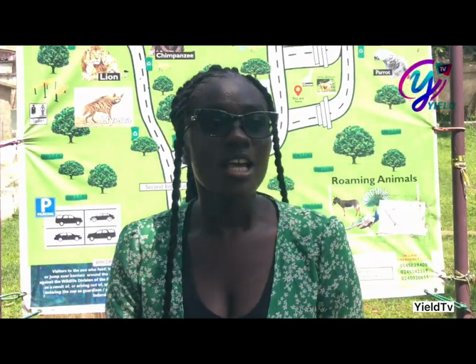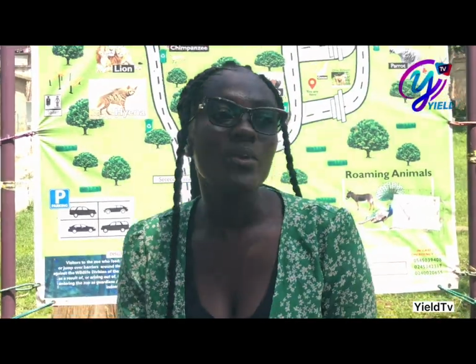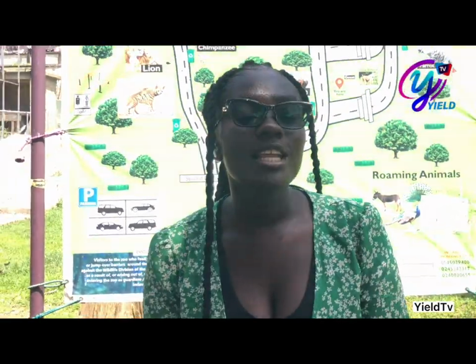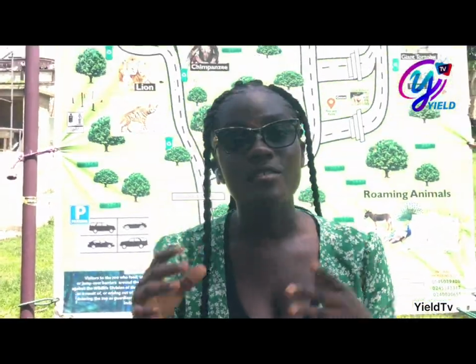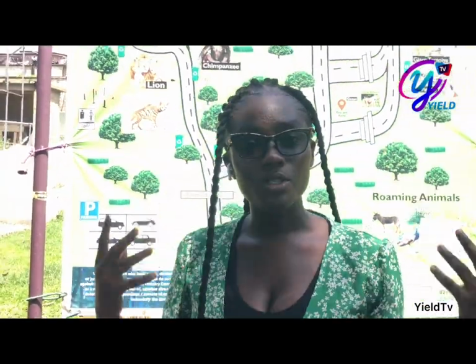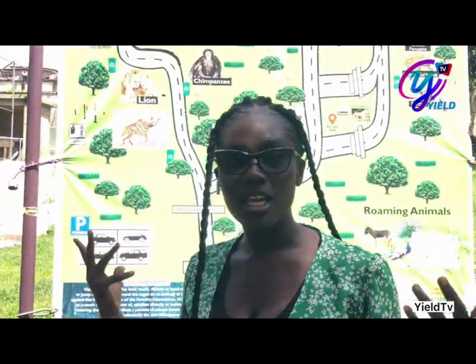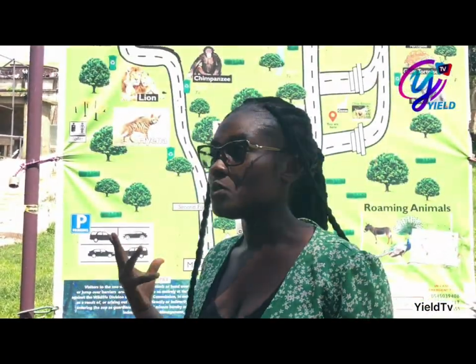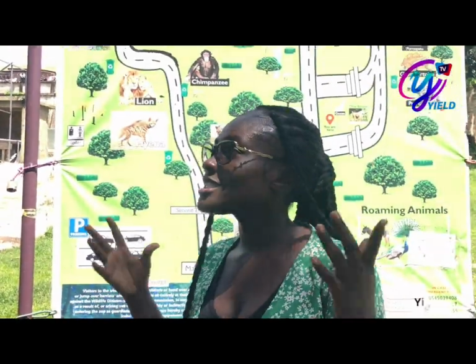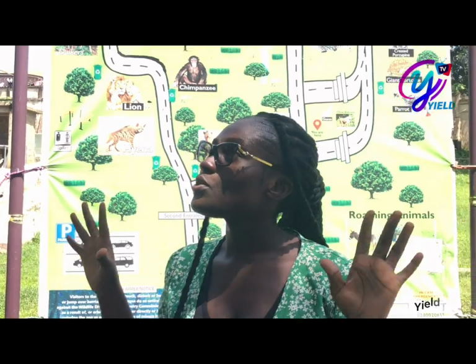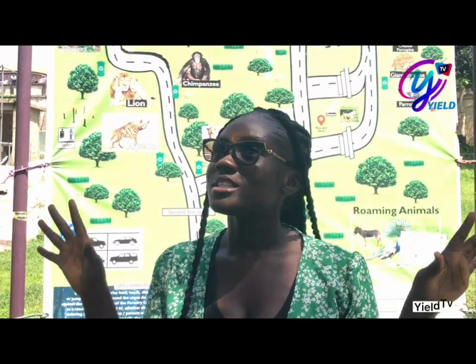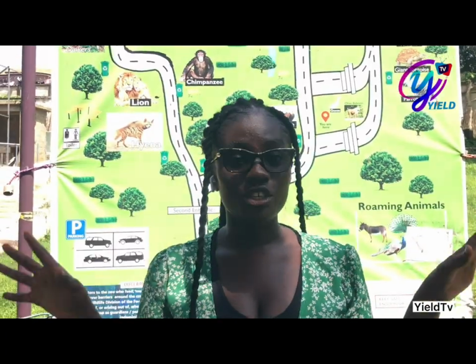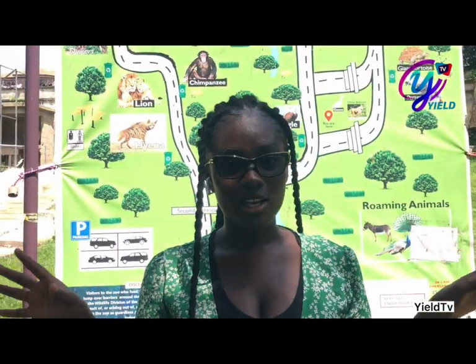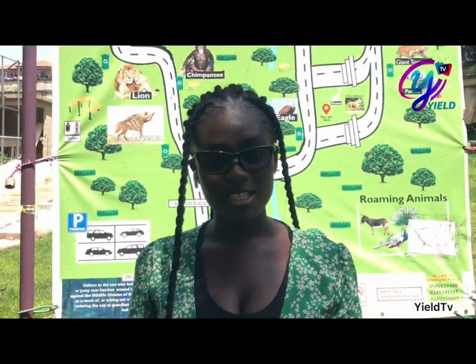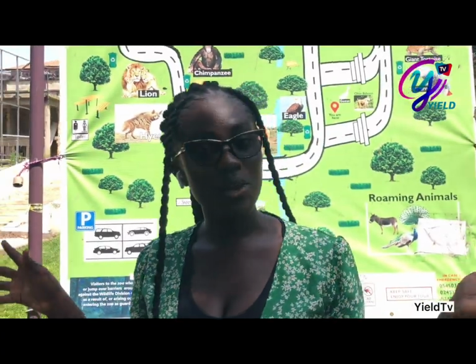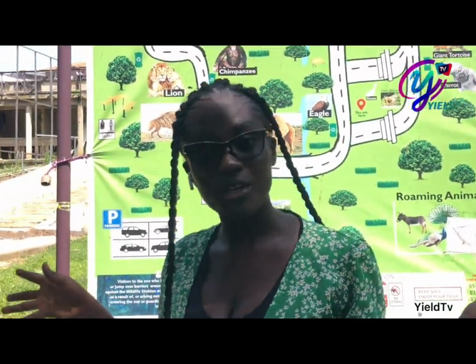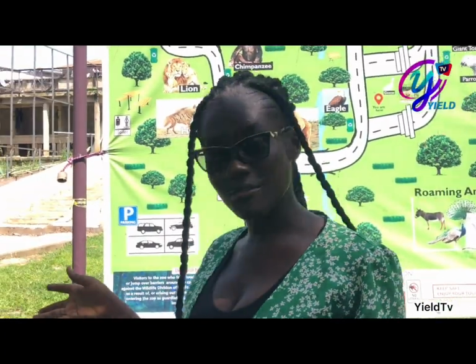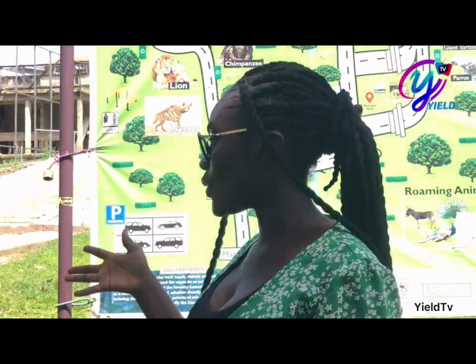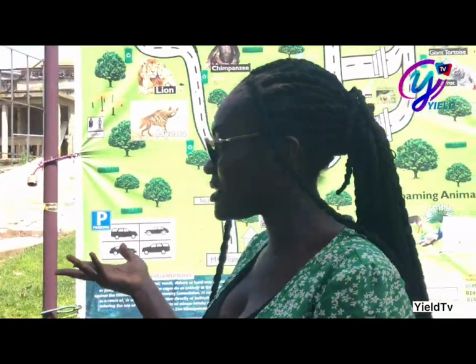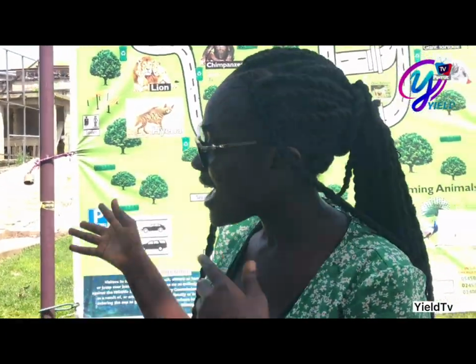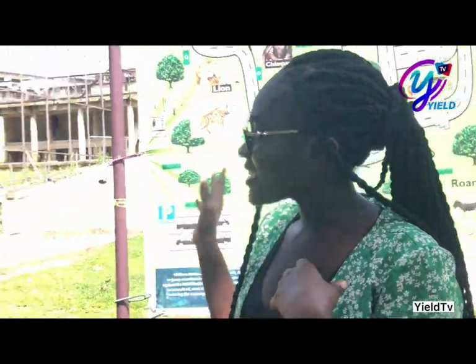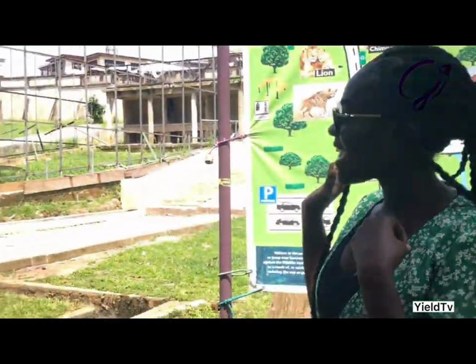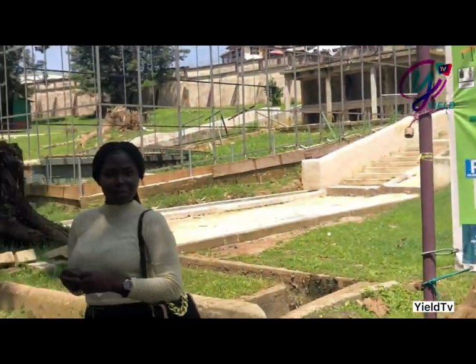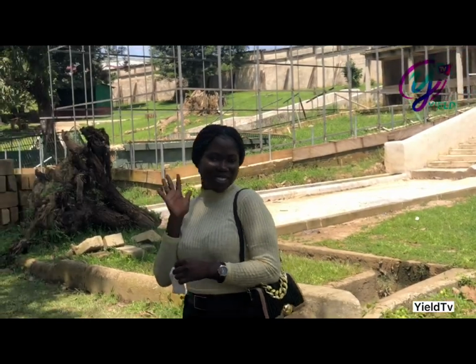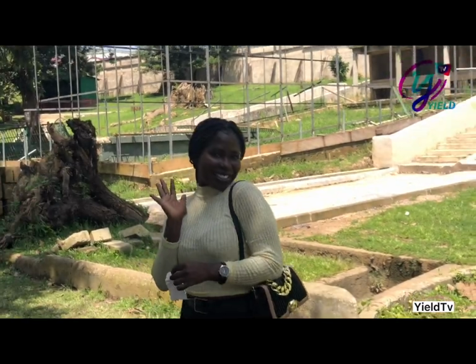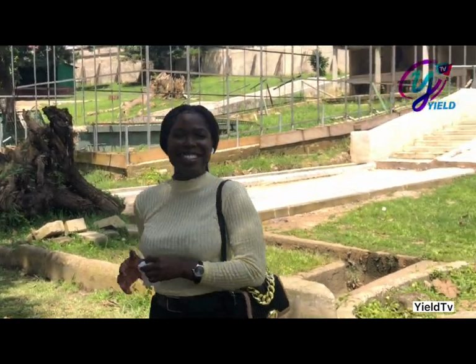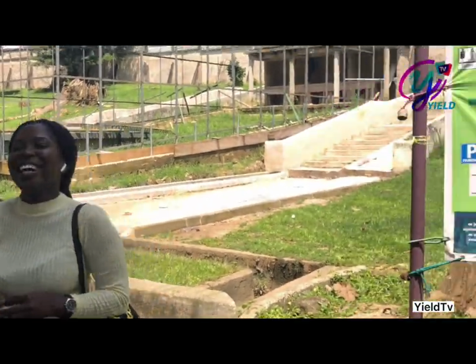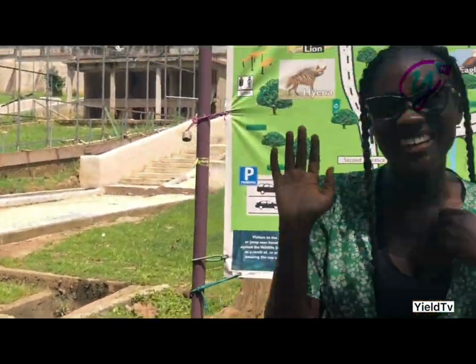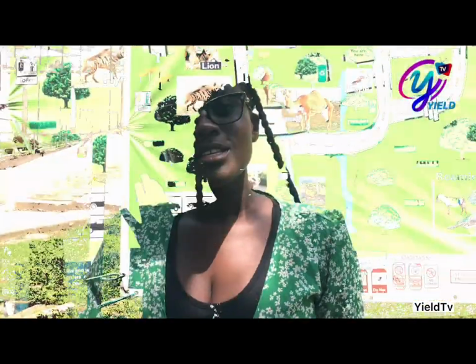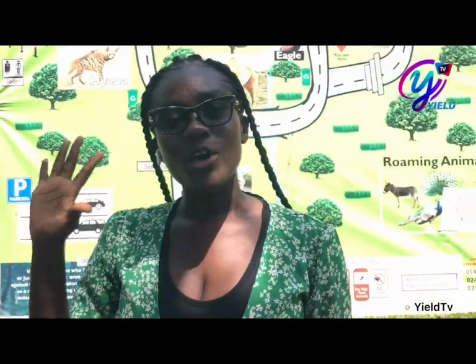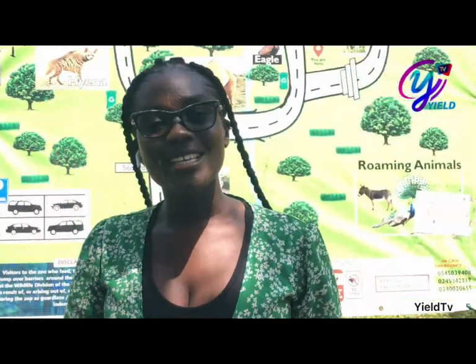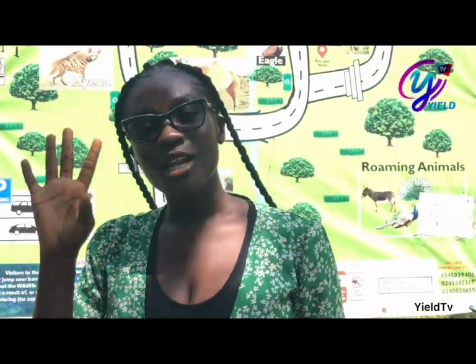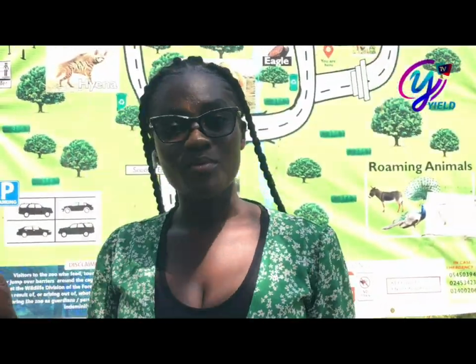So we decided to have a vlog today and we visited the Kumase Zoological Gardens just to have fun with a friend called Akusia. Akusia, say hi! So guys, come along with me.